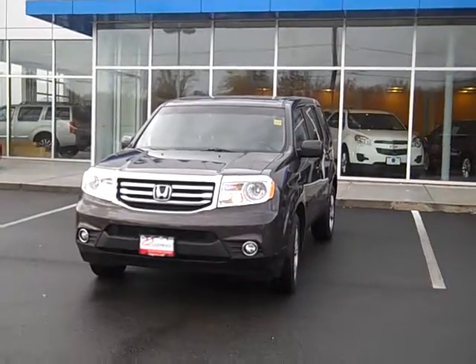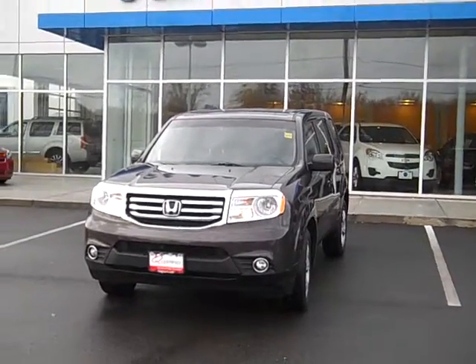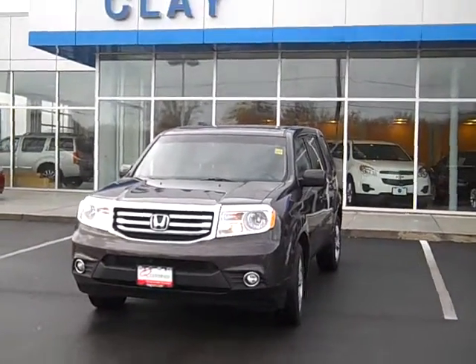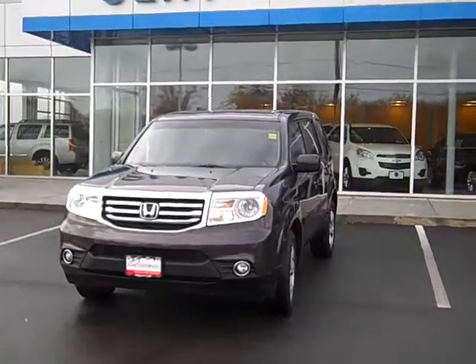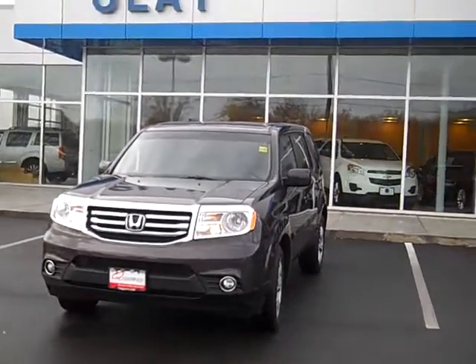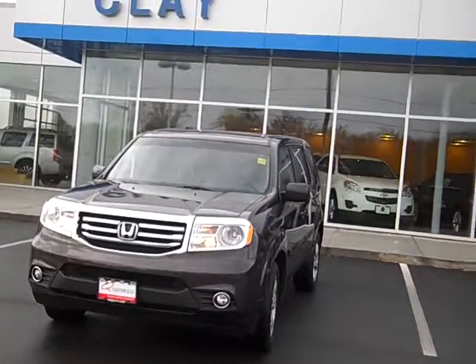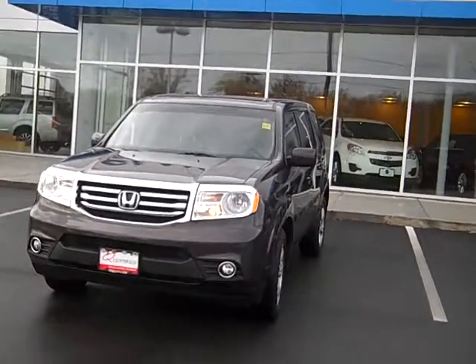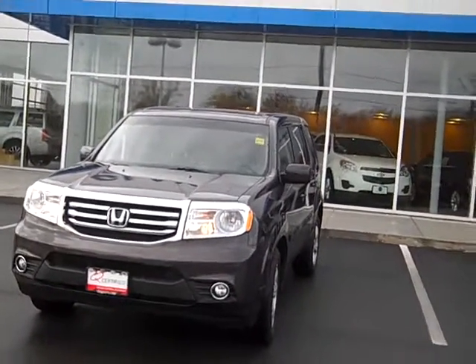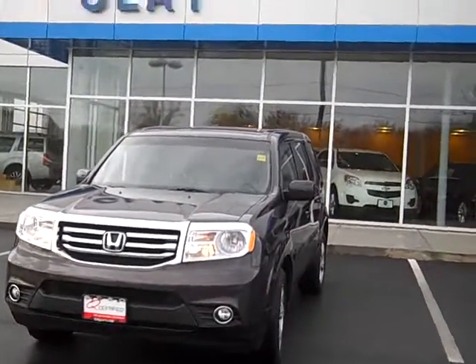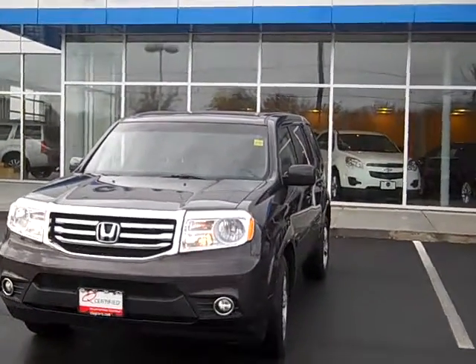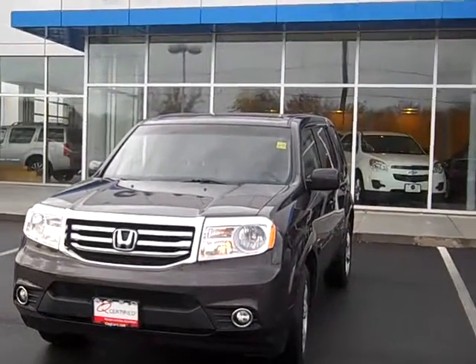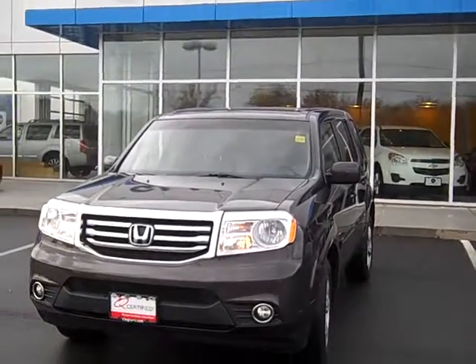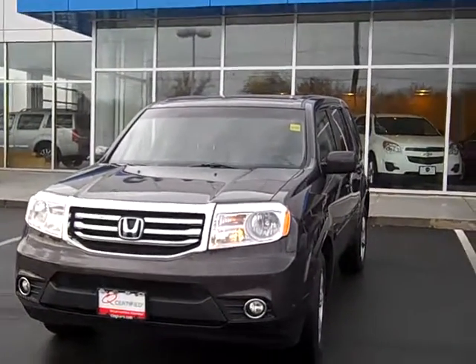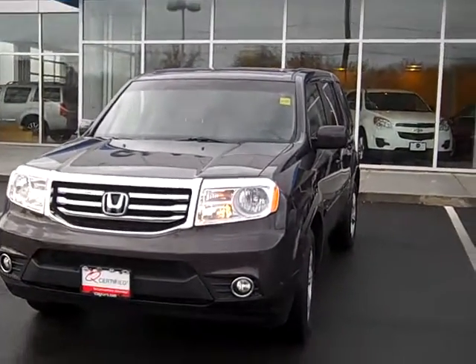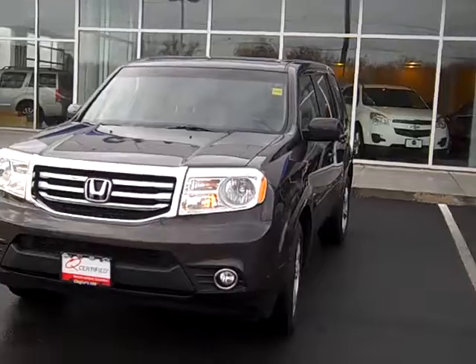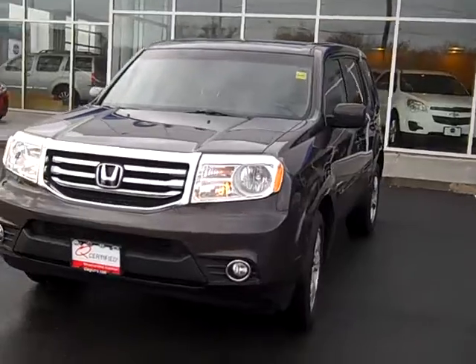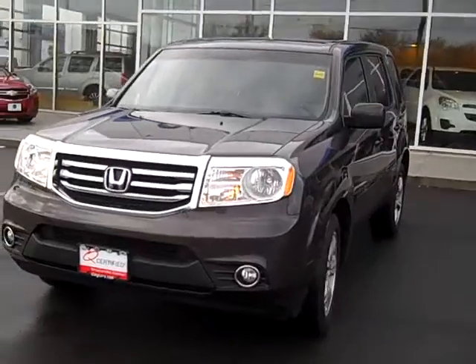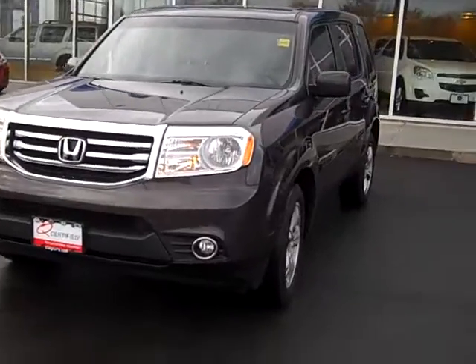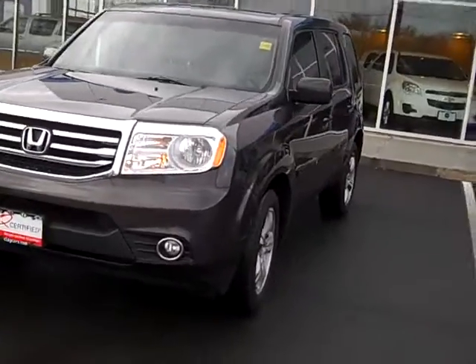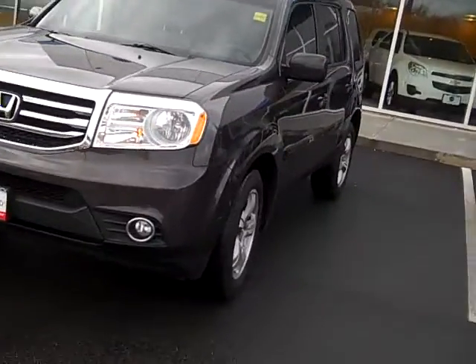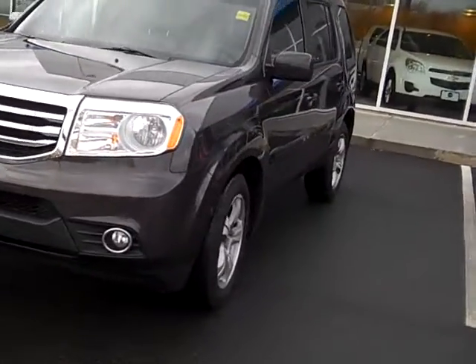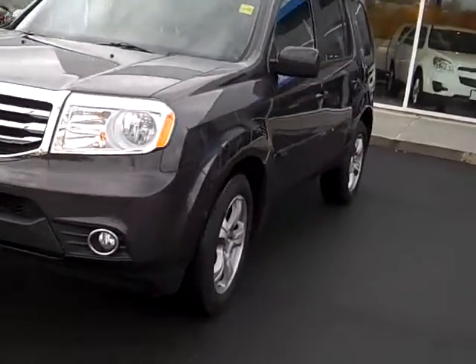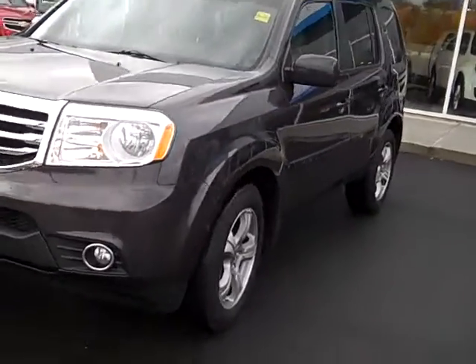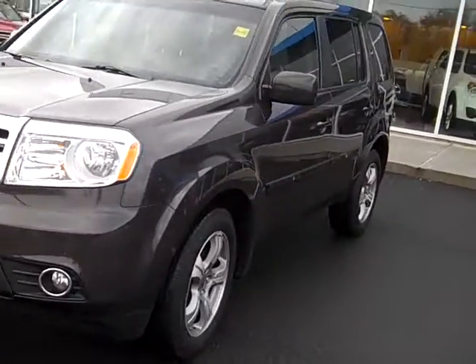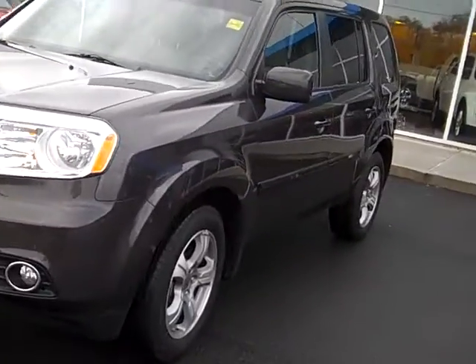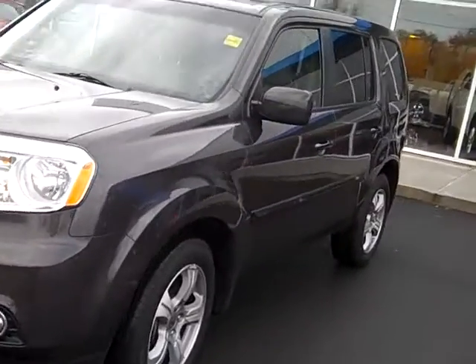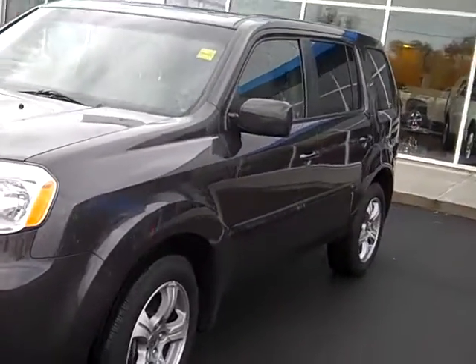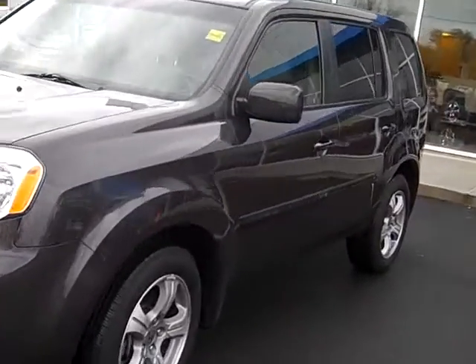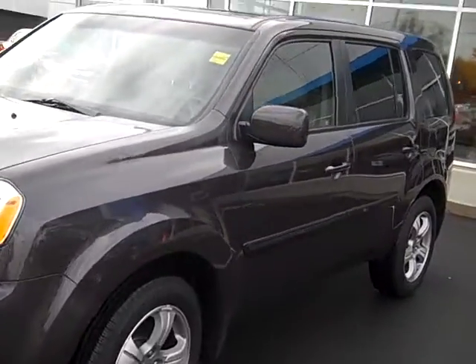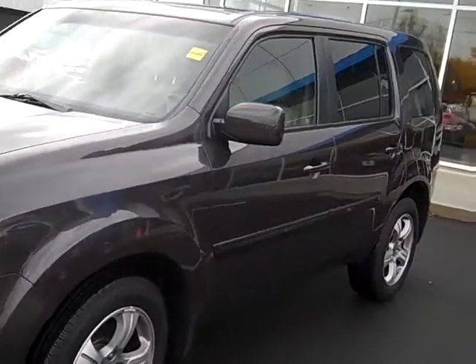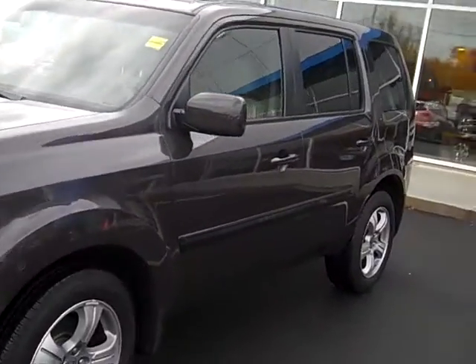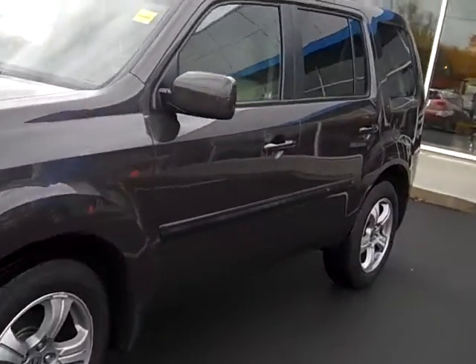Hi, Mike Rice here with Clay Chevrolet Hyundai. I have your 2012 Honda Pilot — beautiful car, great condition.